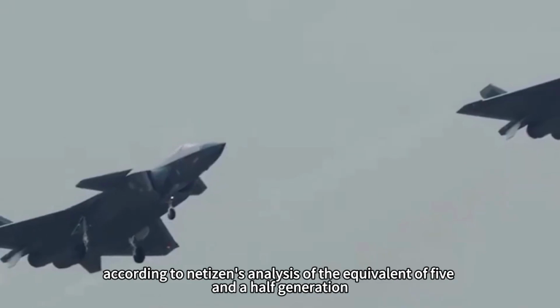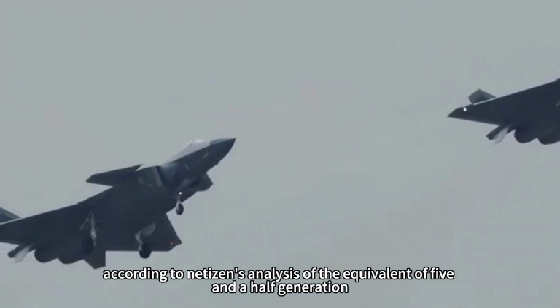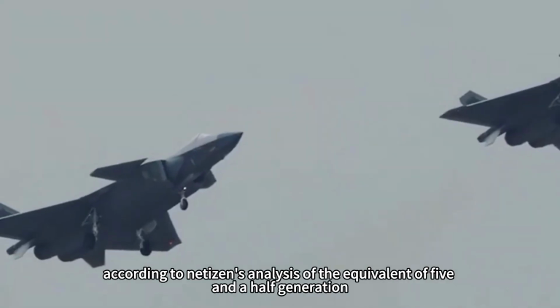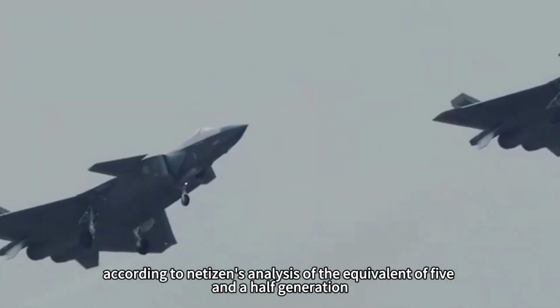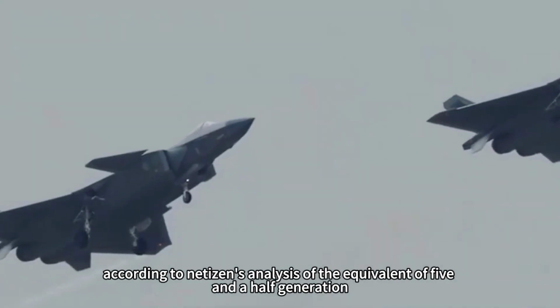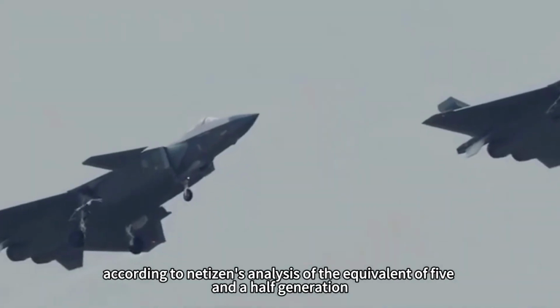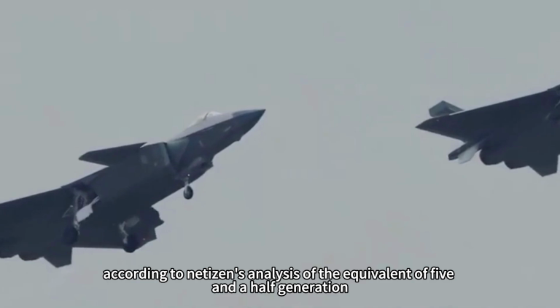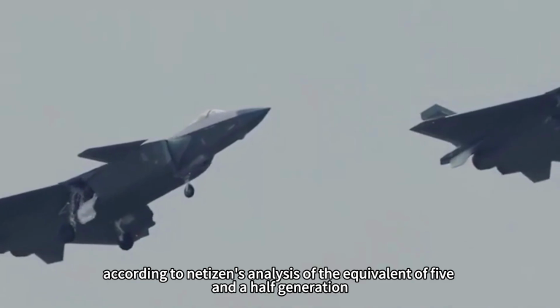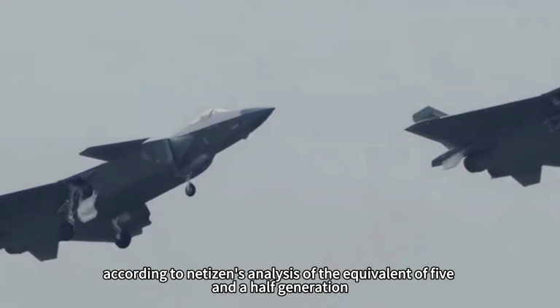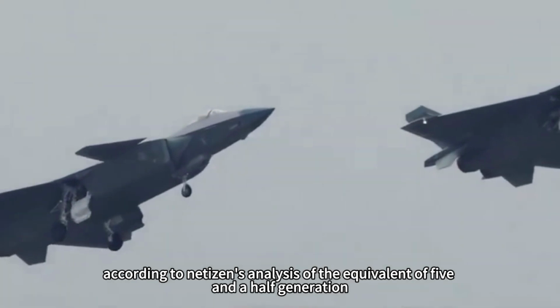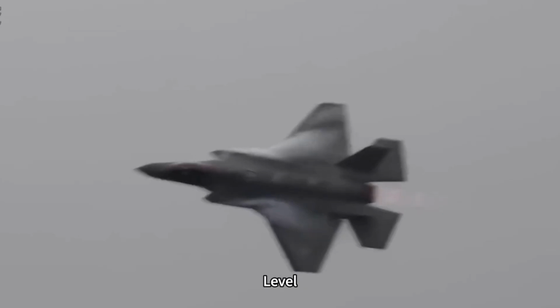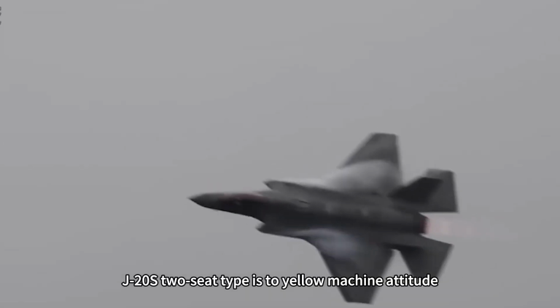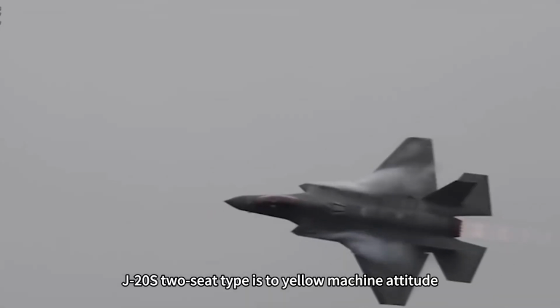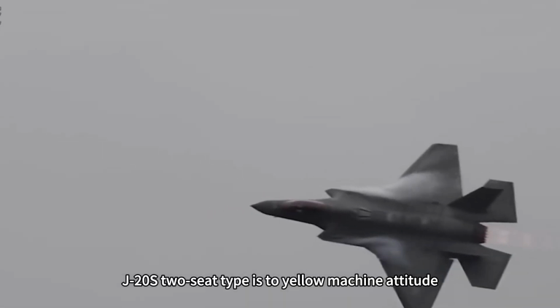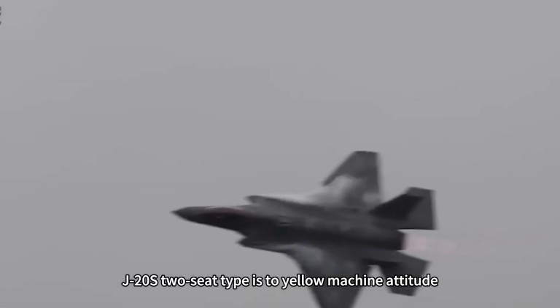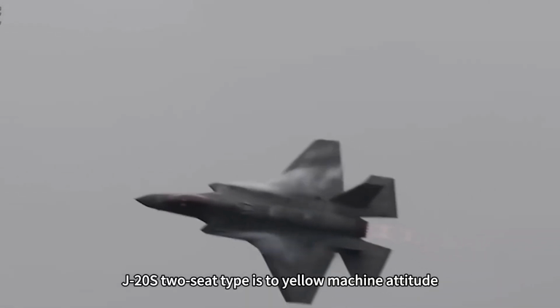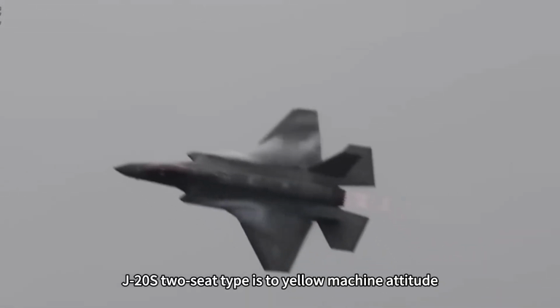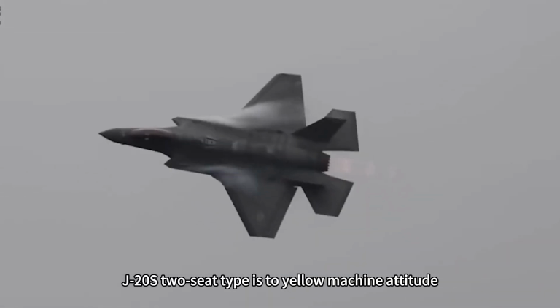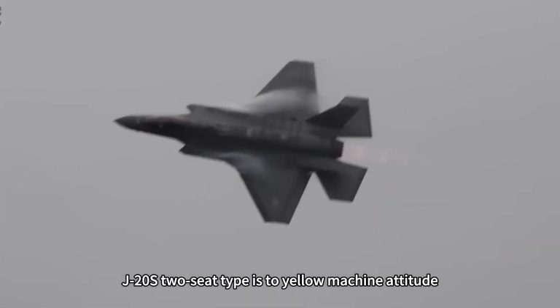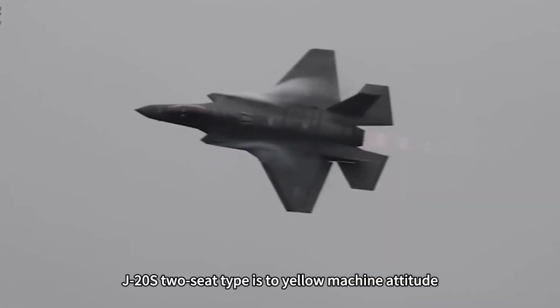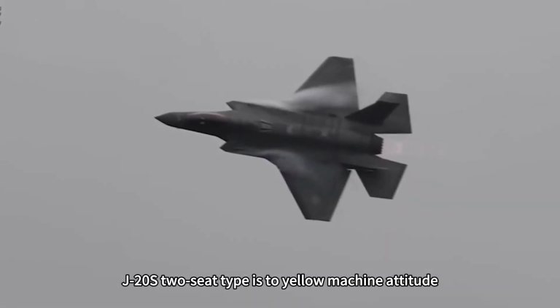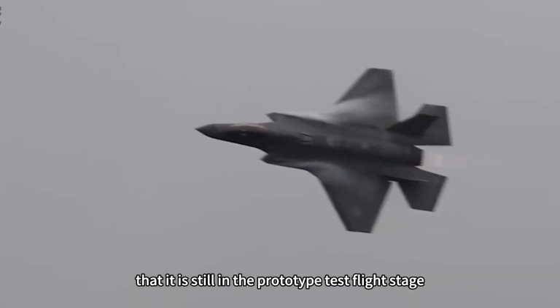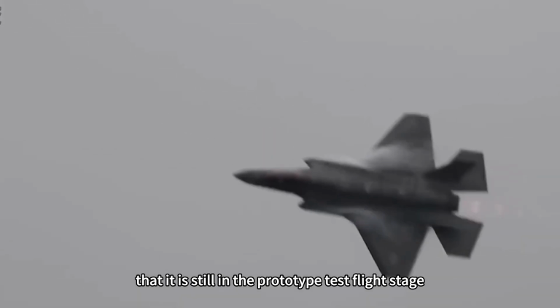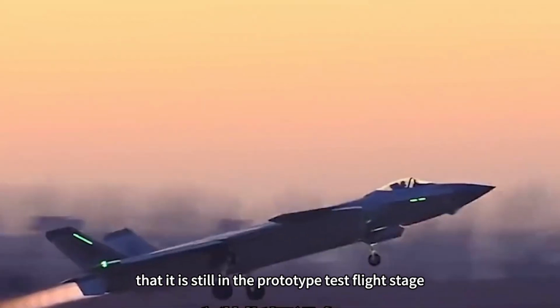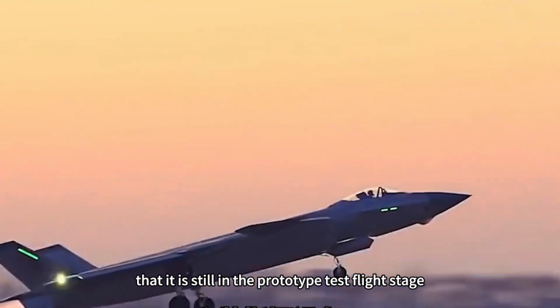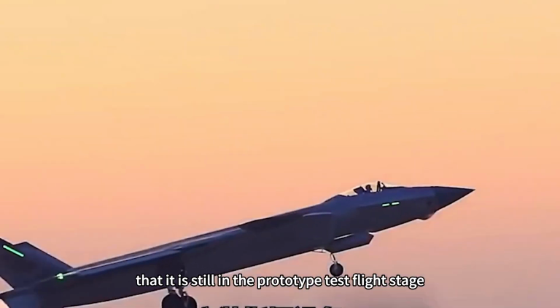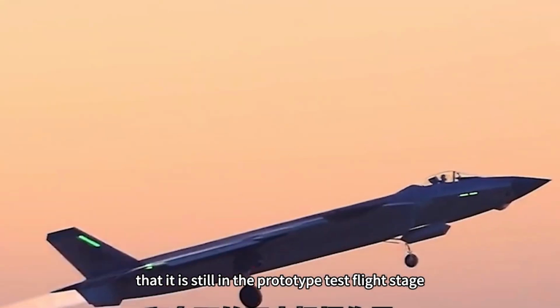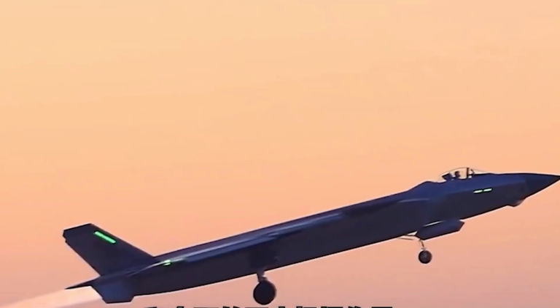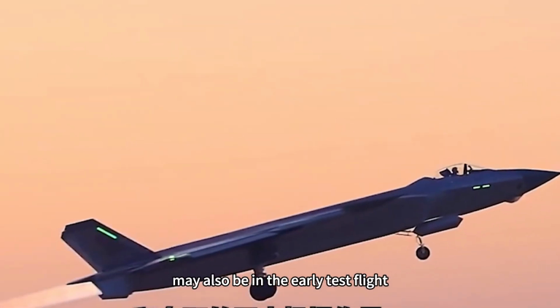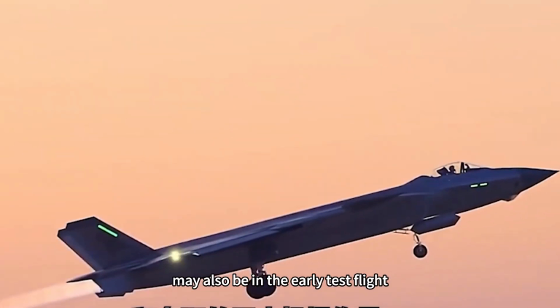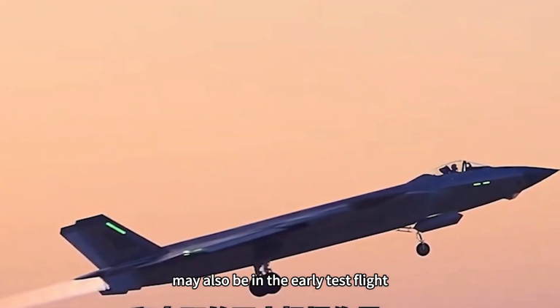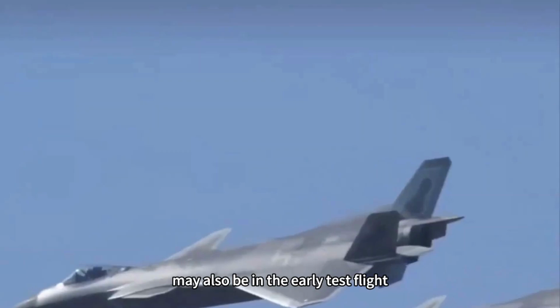According to netizens' analysis, the J-20S is equivalent to a 5.5 generation level aircraft. The two-seat J-20S appears to be in a low-key stance, still in the prototype test flight stage, possibly in early test flight.